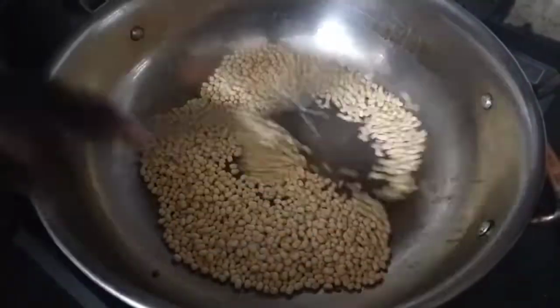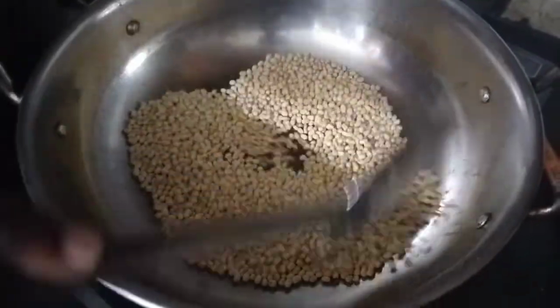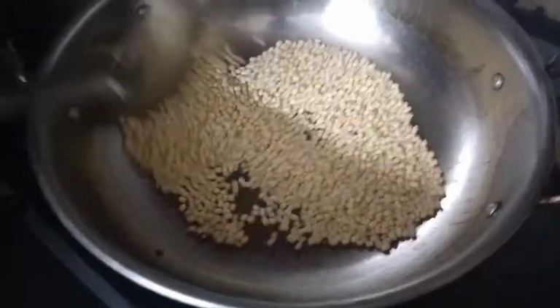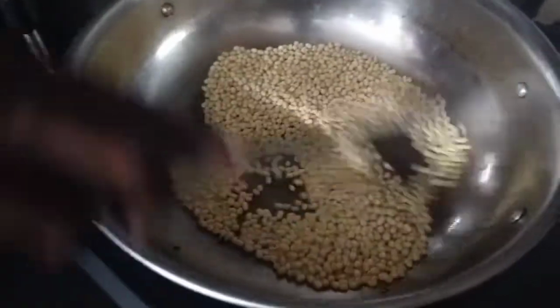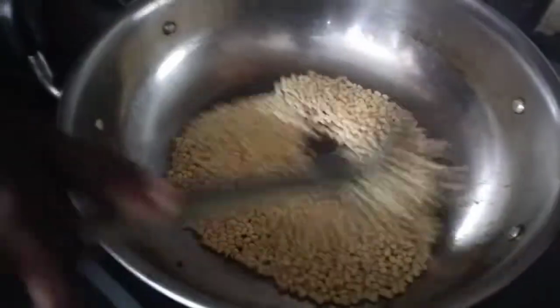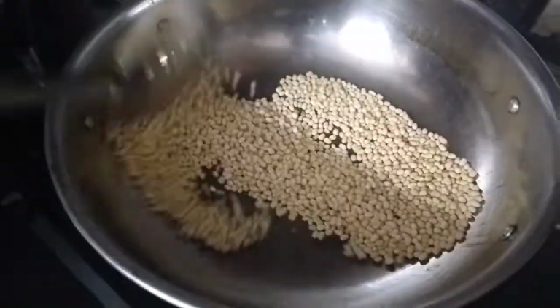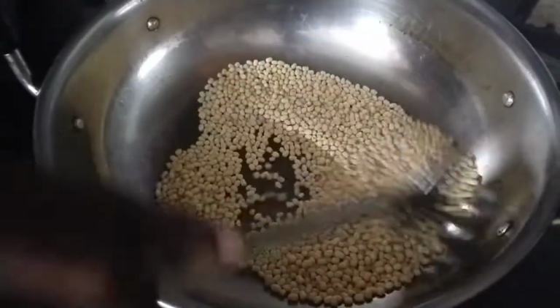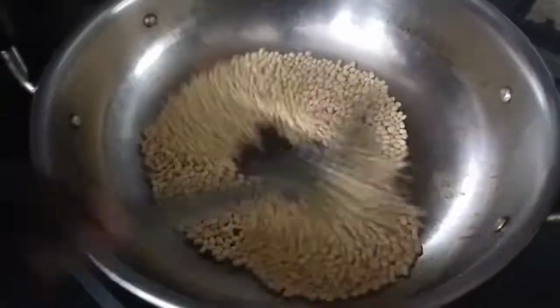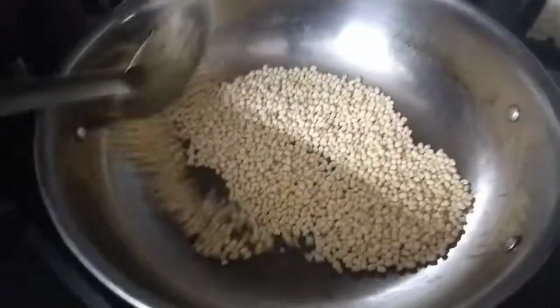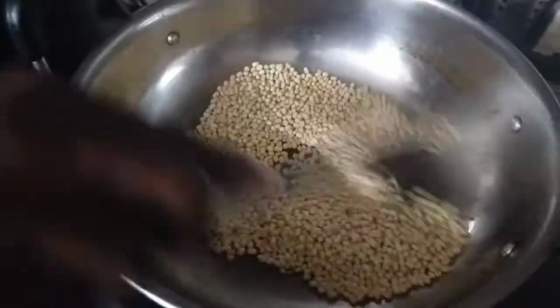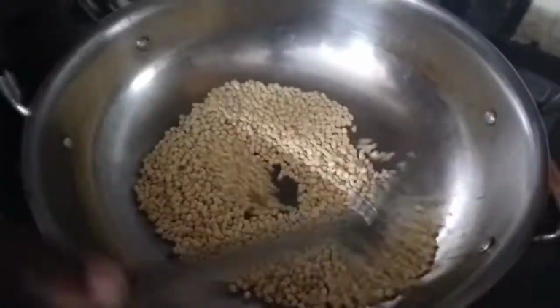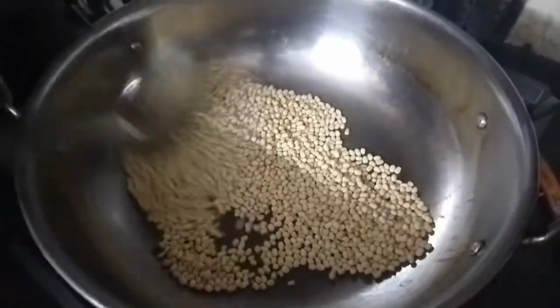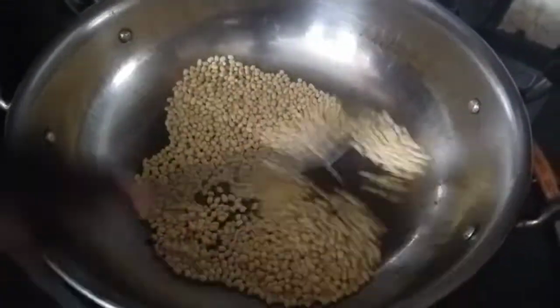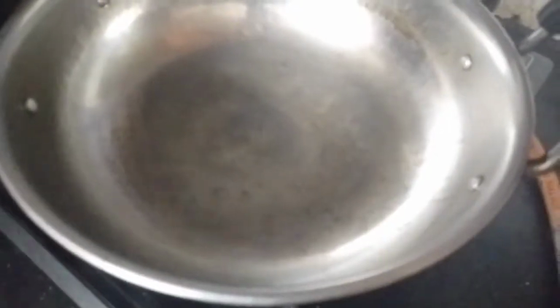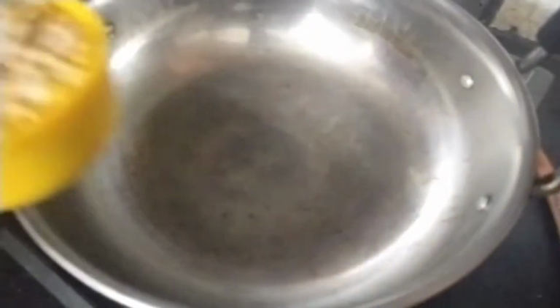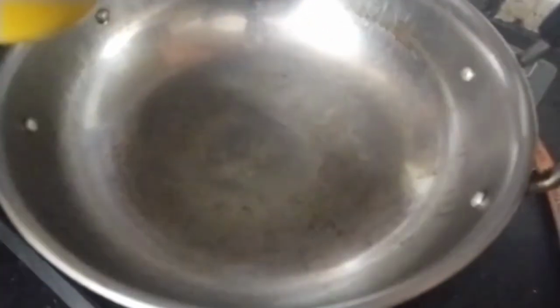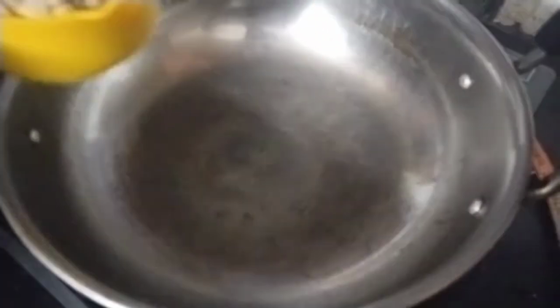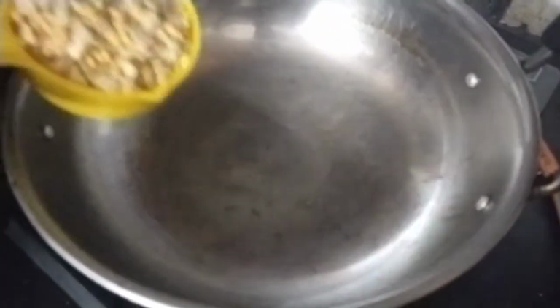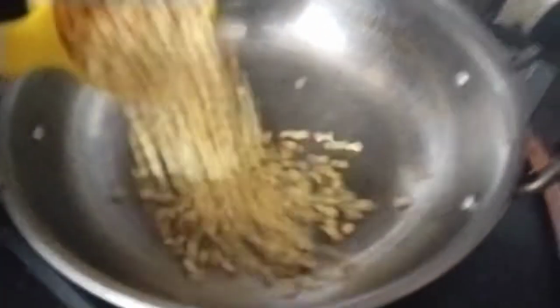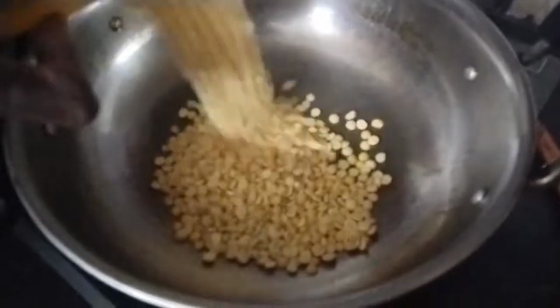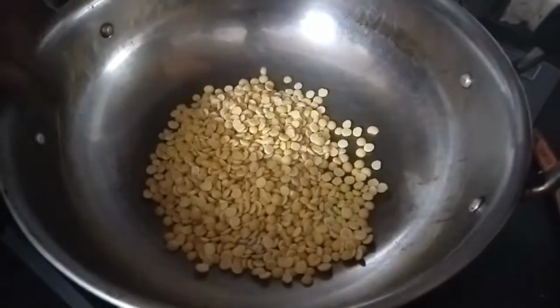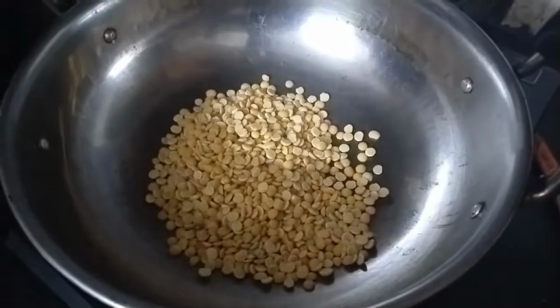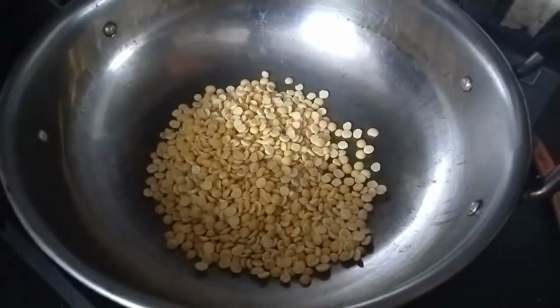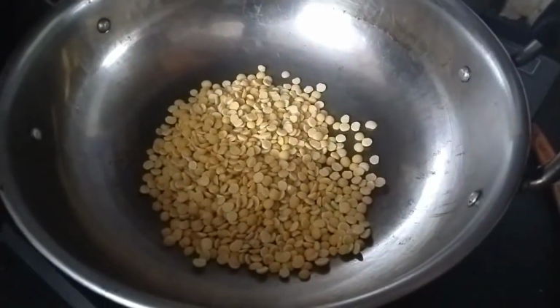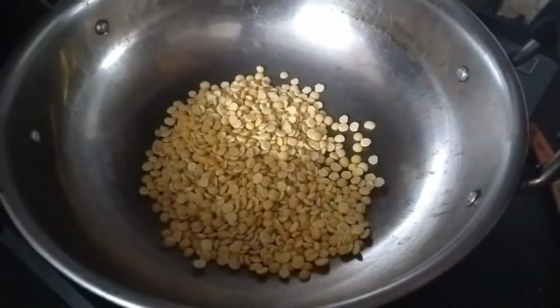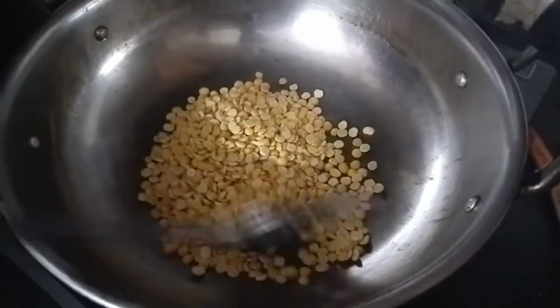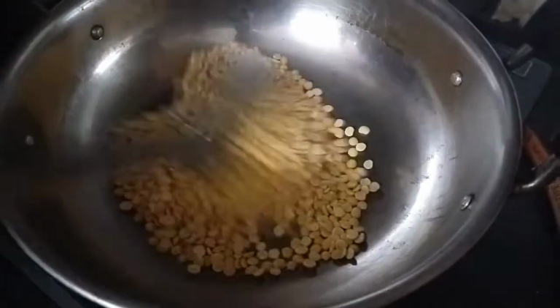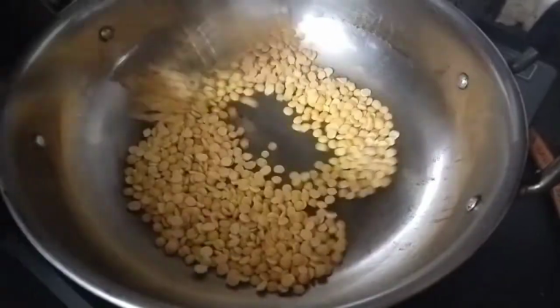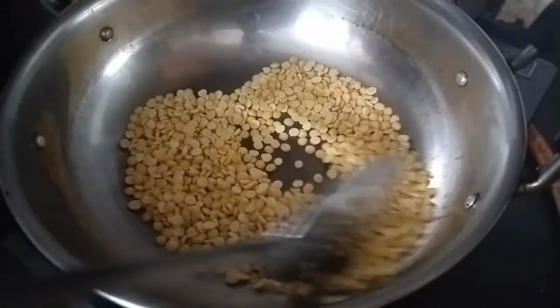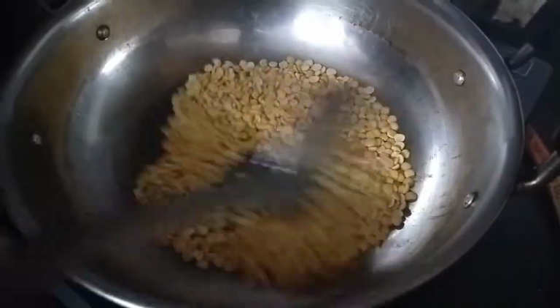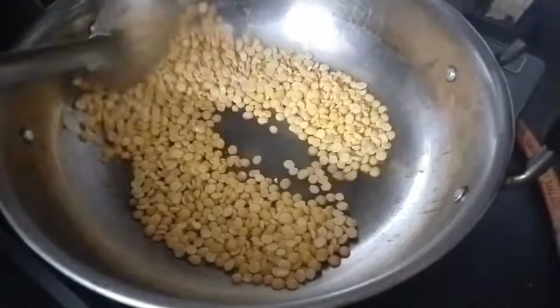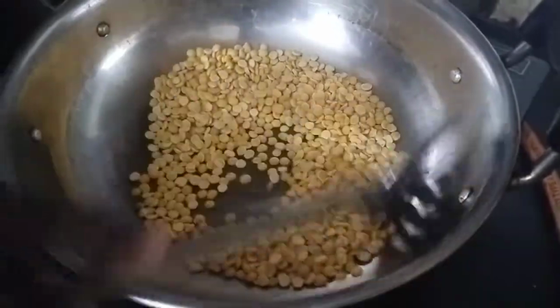After stirring, add the egg. After the egg, add the egg into a little puff. Add a cup of flour to the egg.